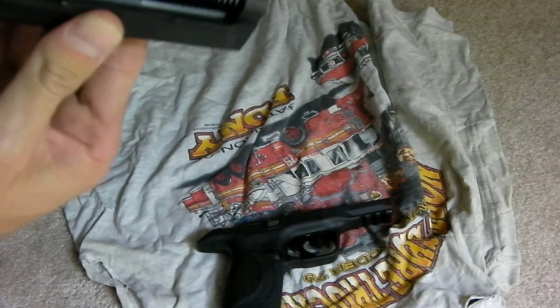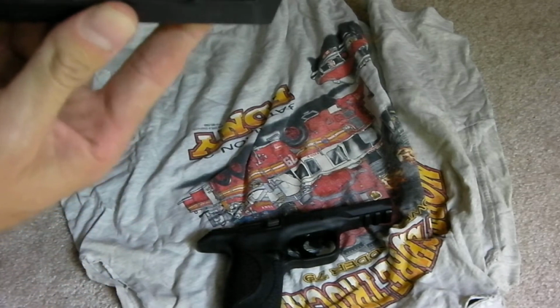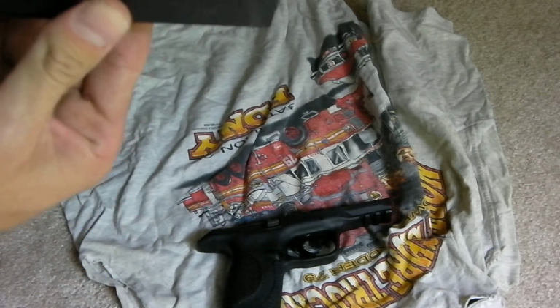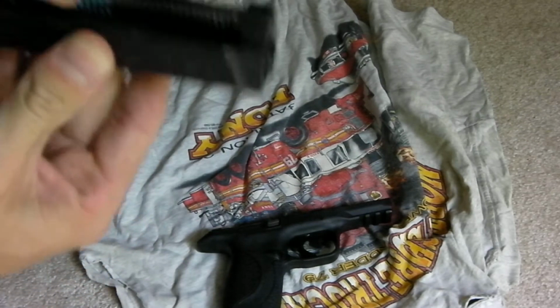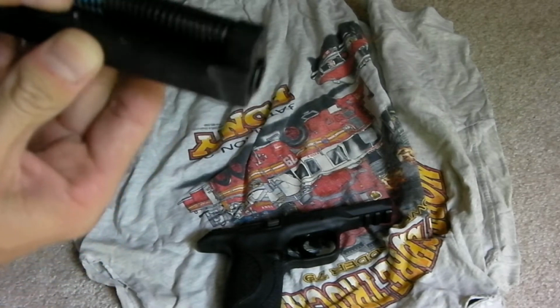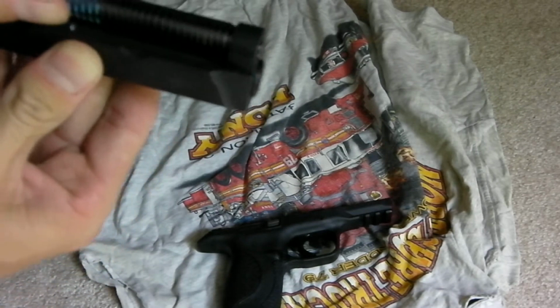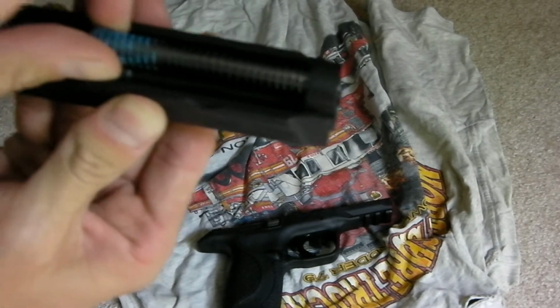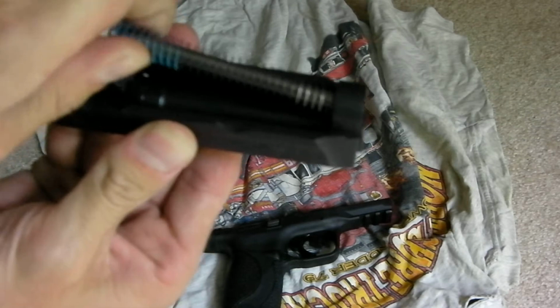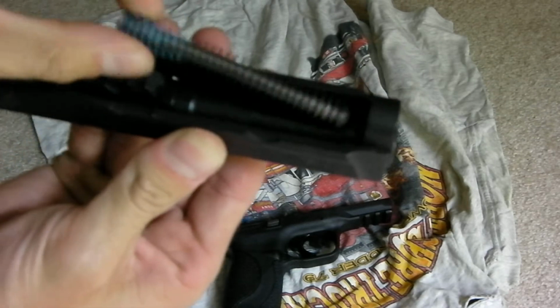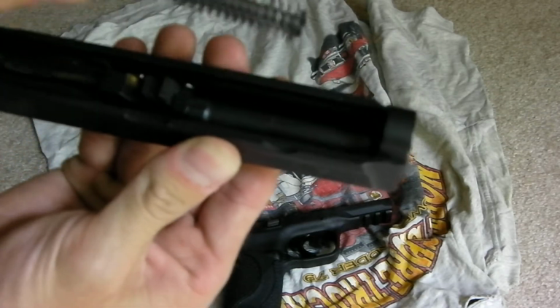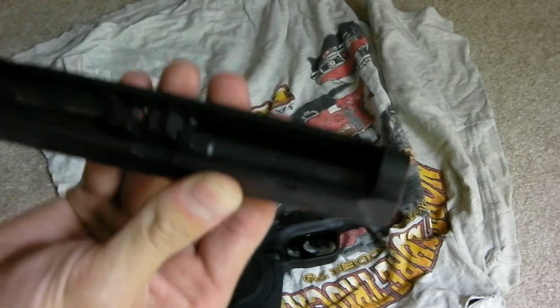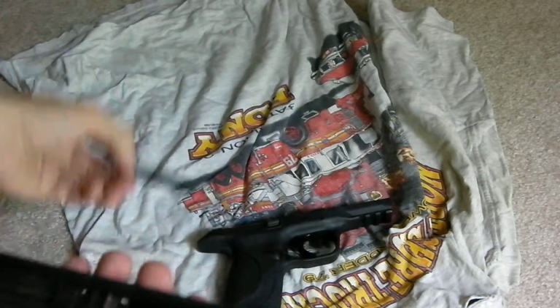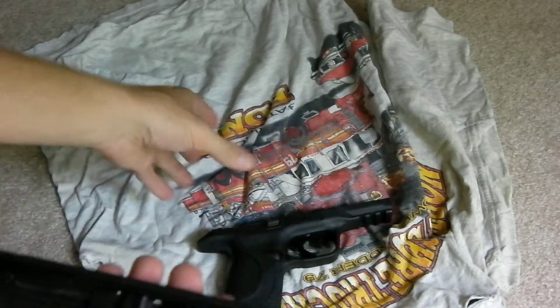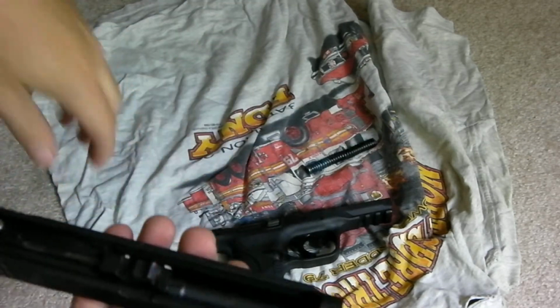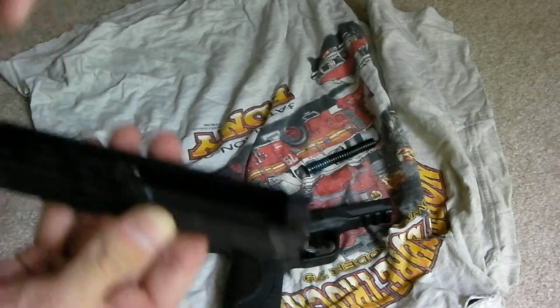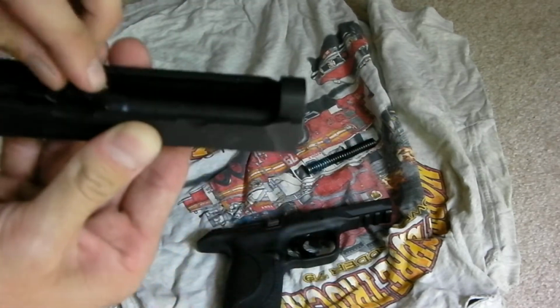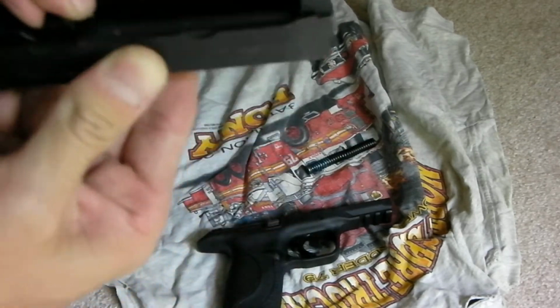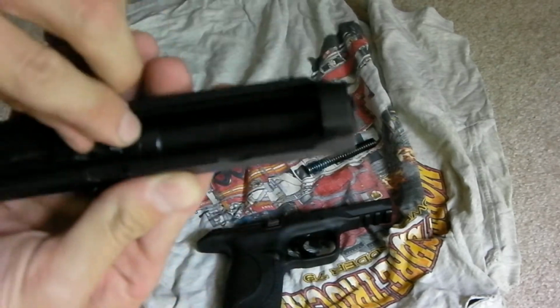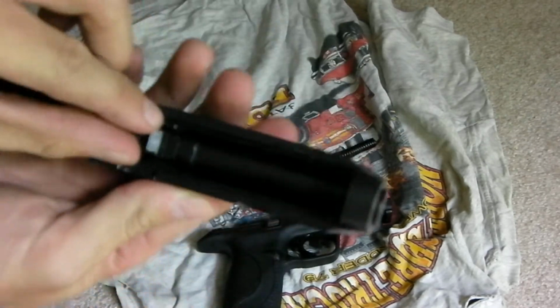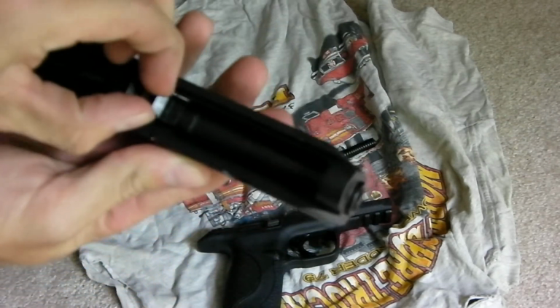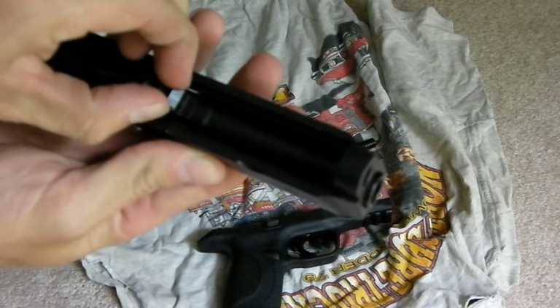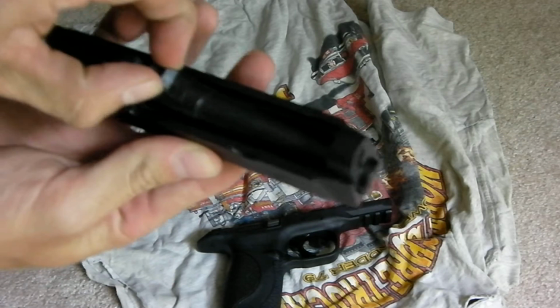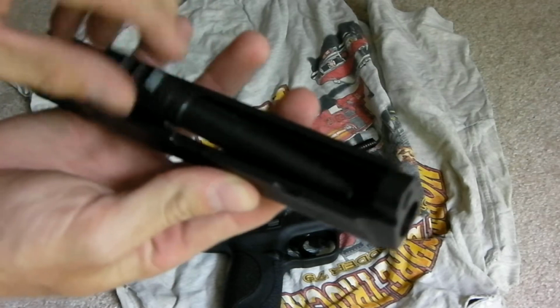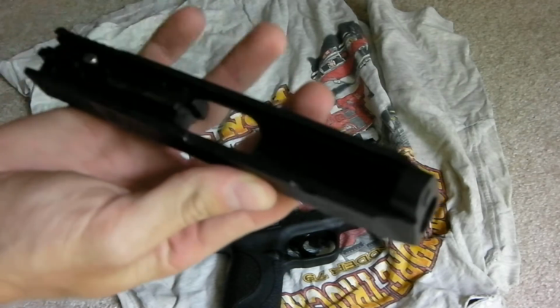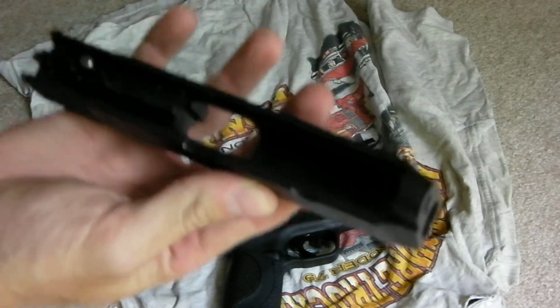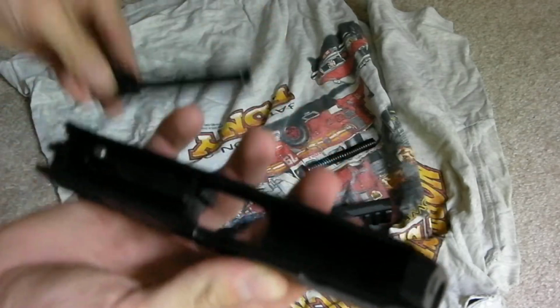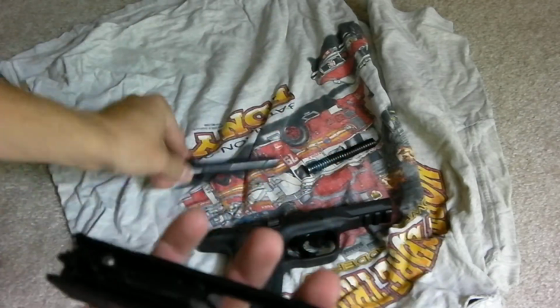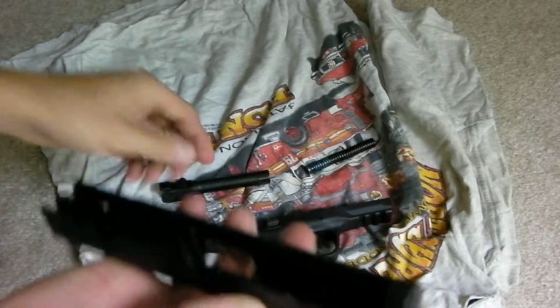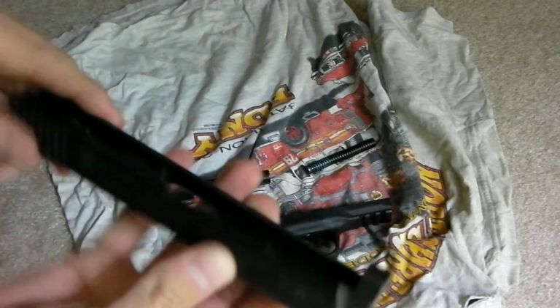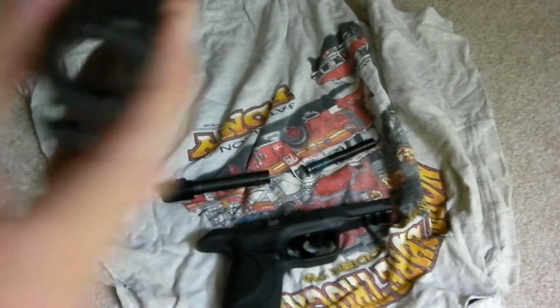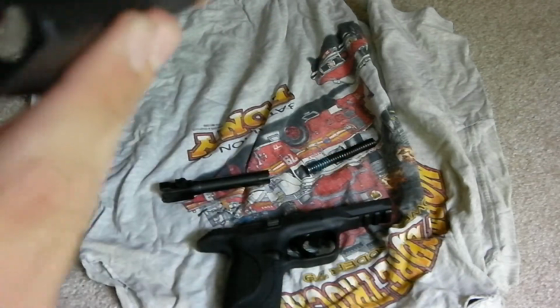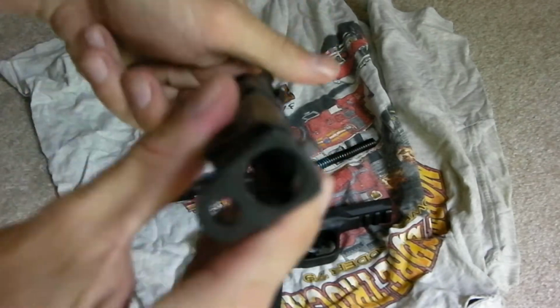On the upper part of the slide we have the spring. Just pop that right out just like that. The bolt right here just slides right out just like that. And there's your slide.